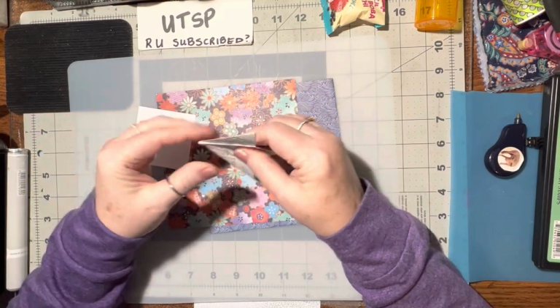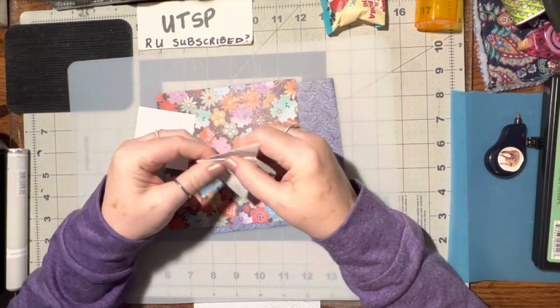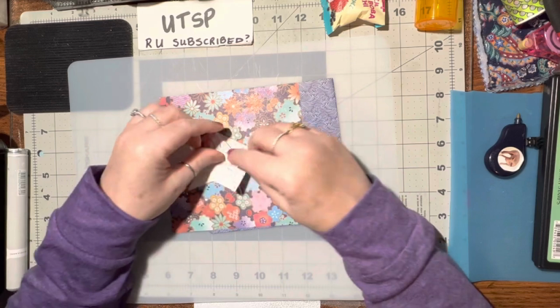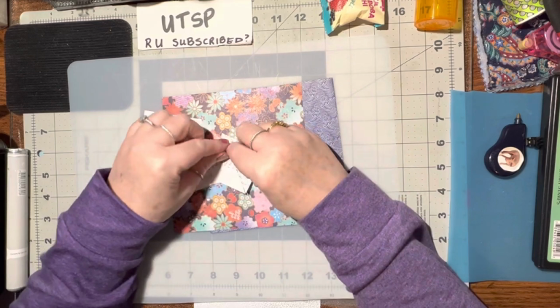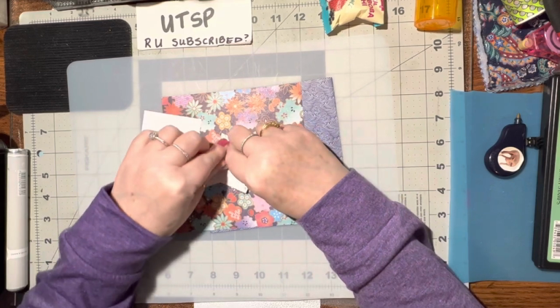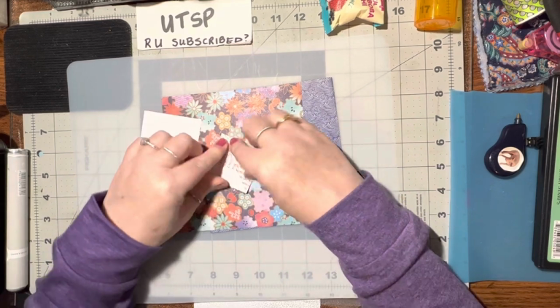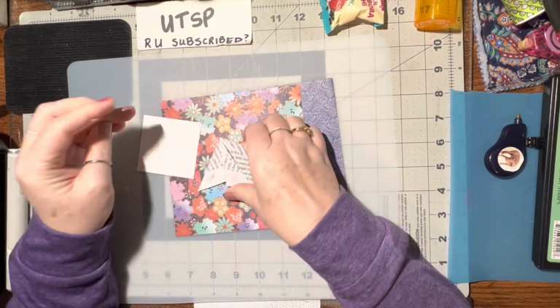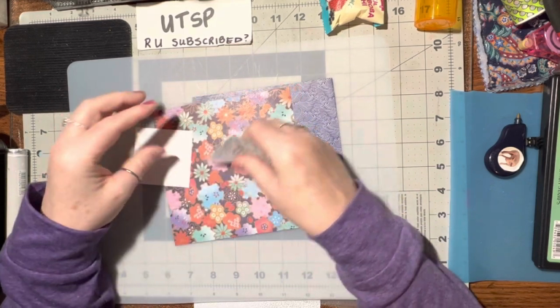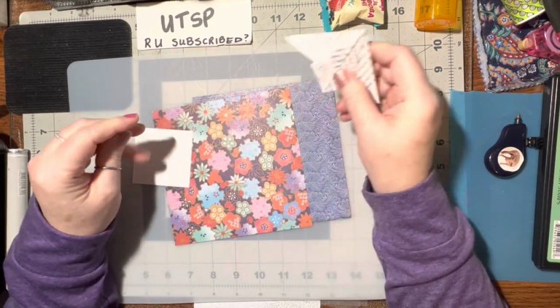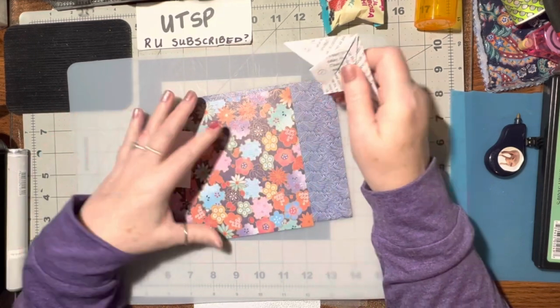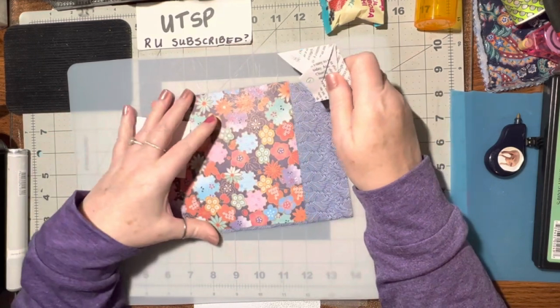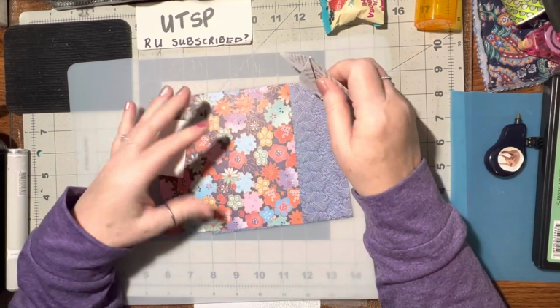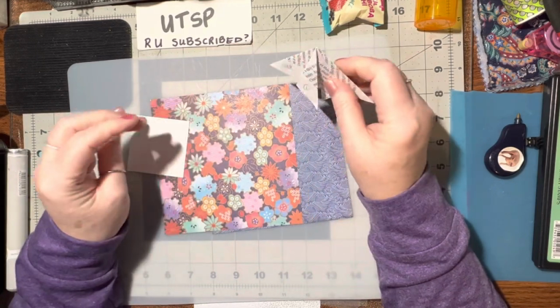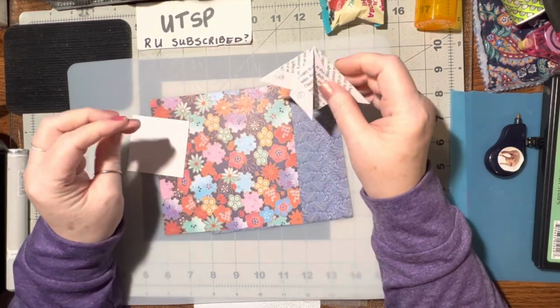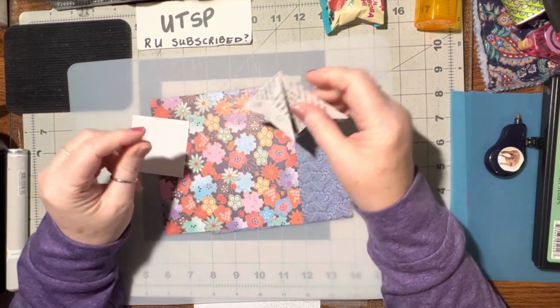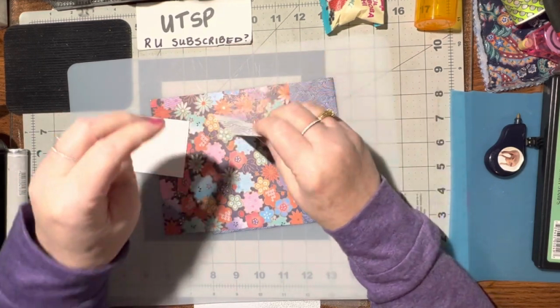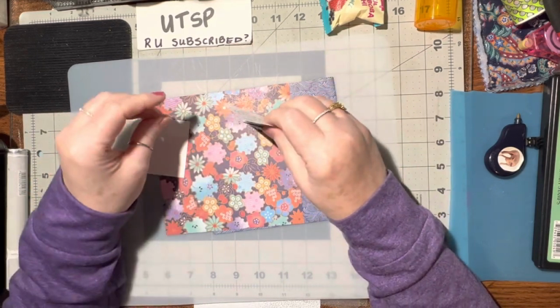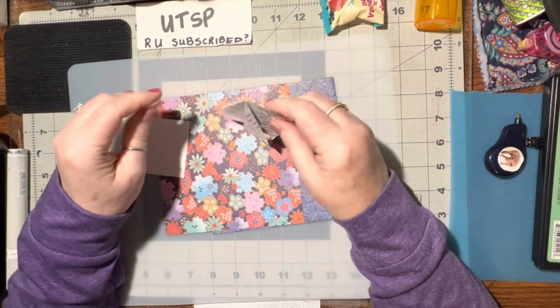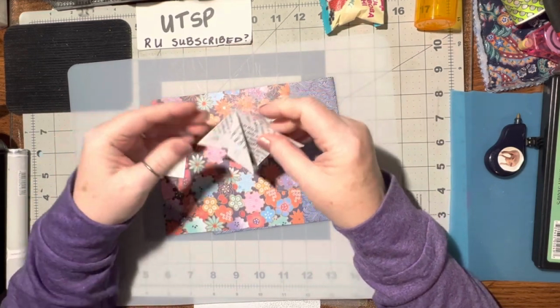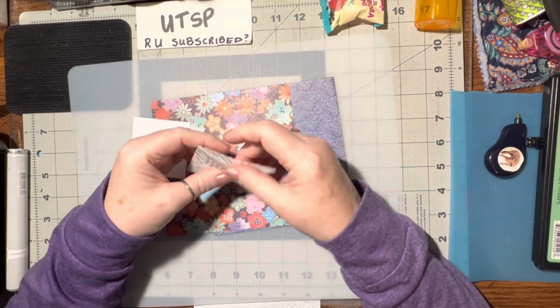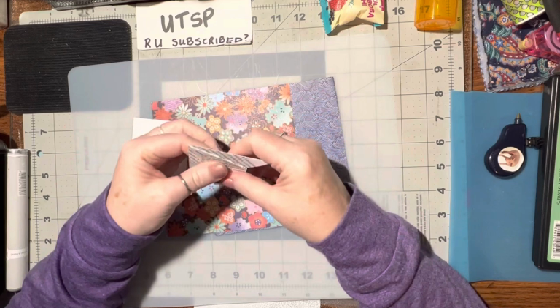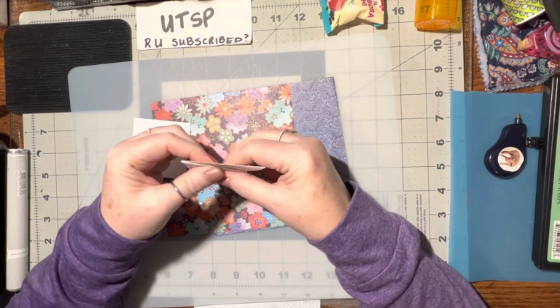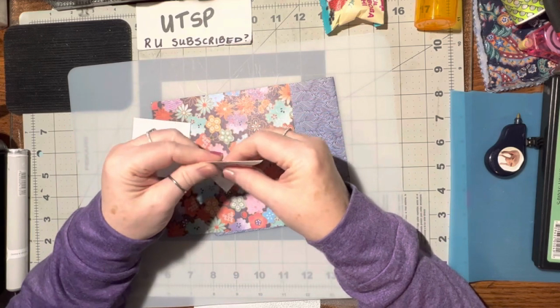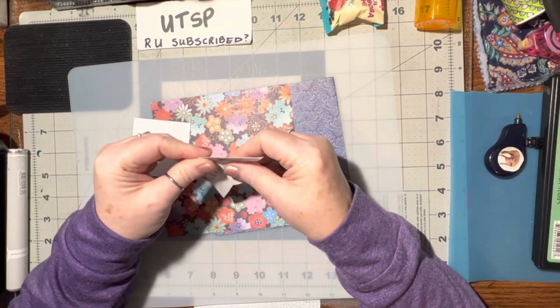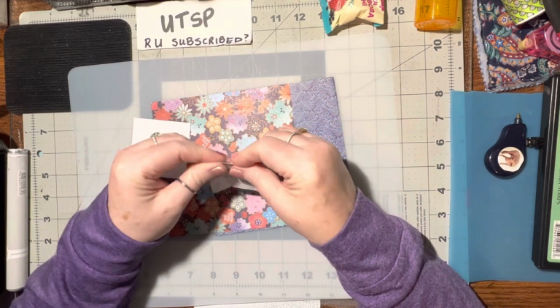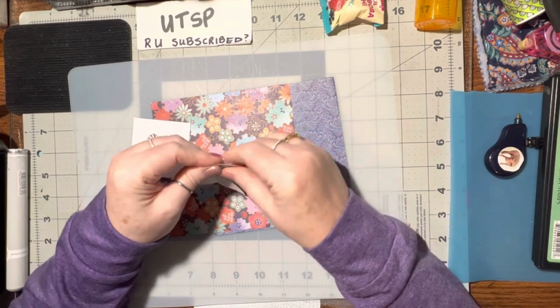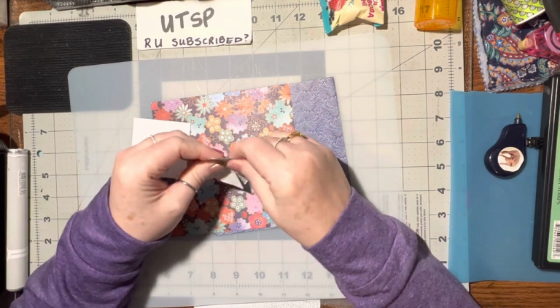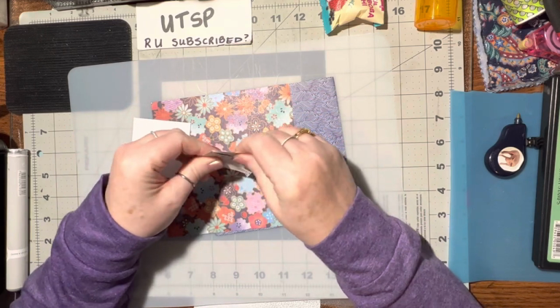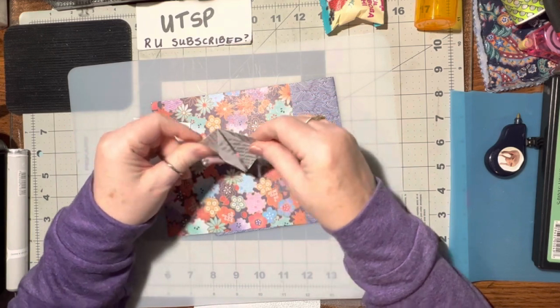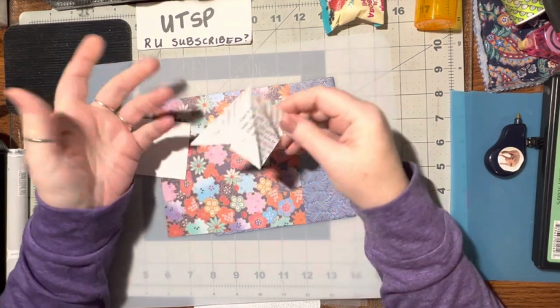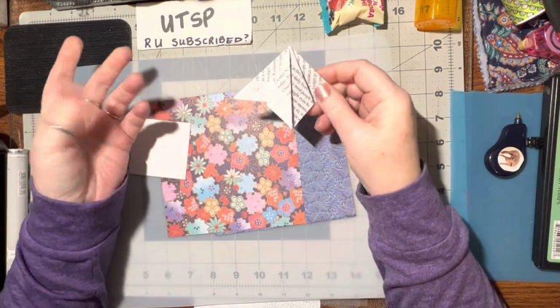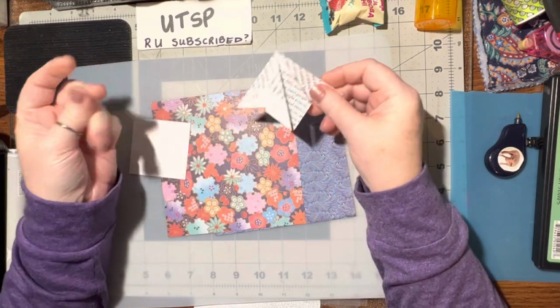I've been requested to do a video on teabag folding, and there are a lot of different simple folds that we can do and they all look different depending on what you do with them.